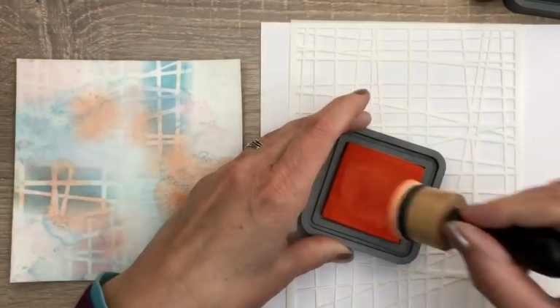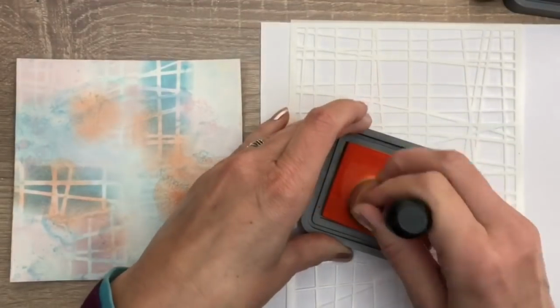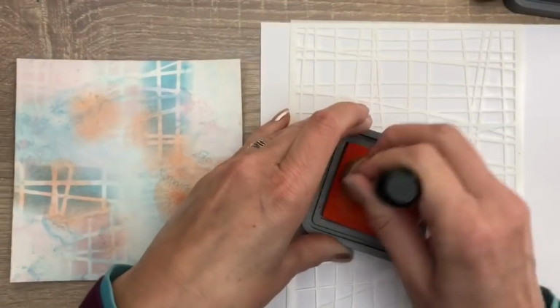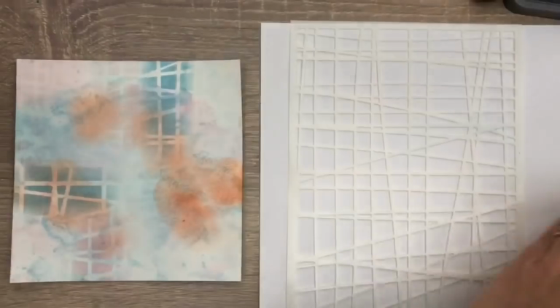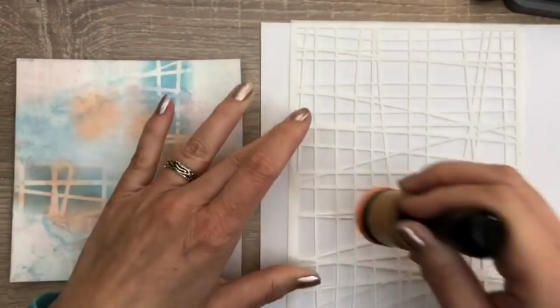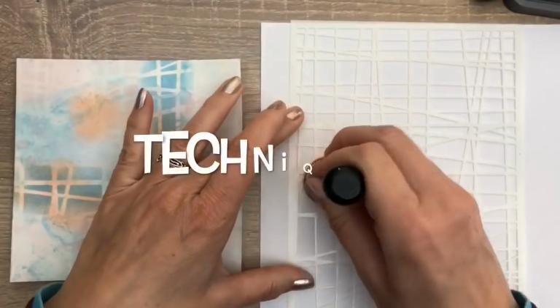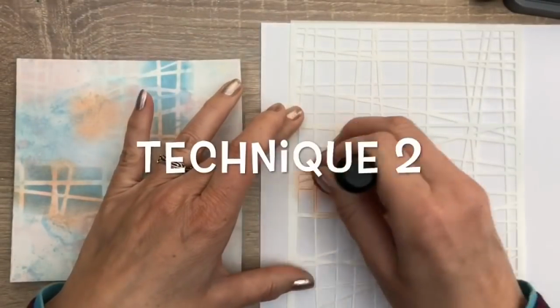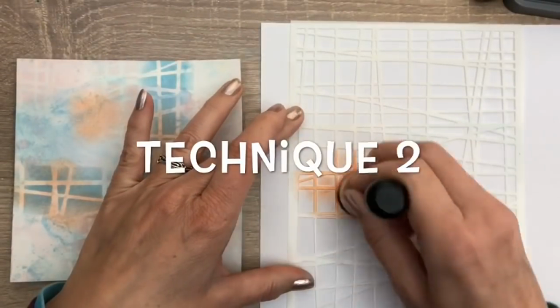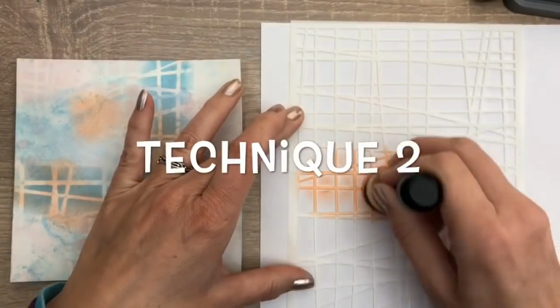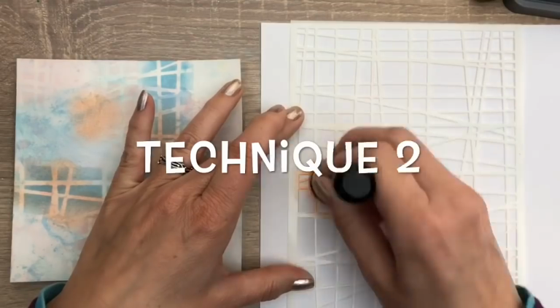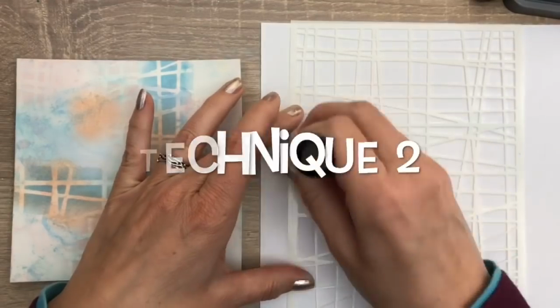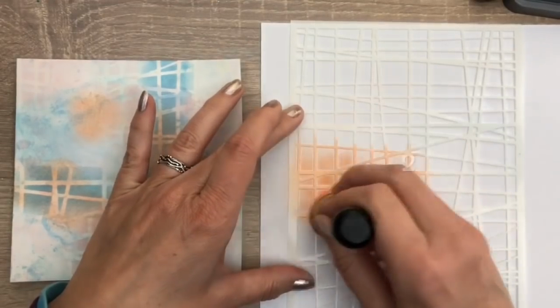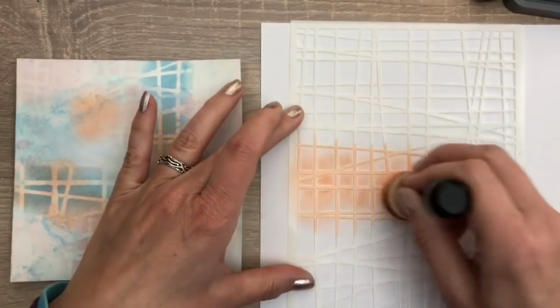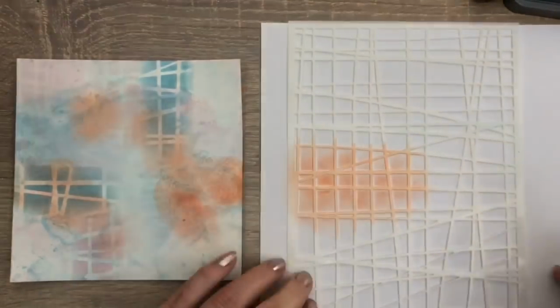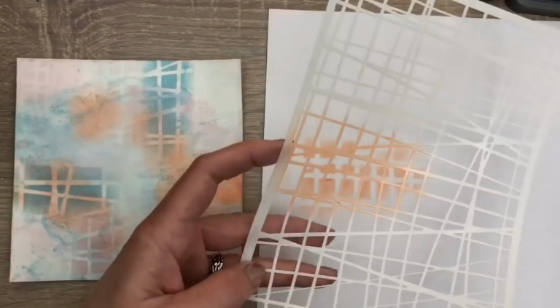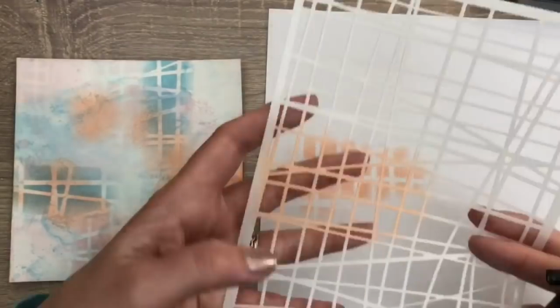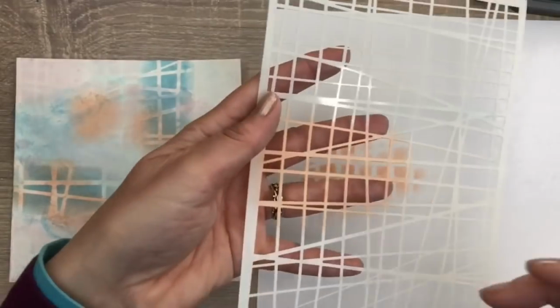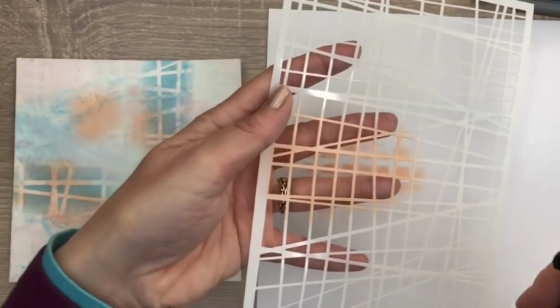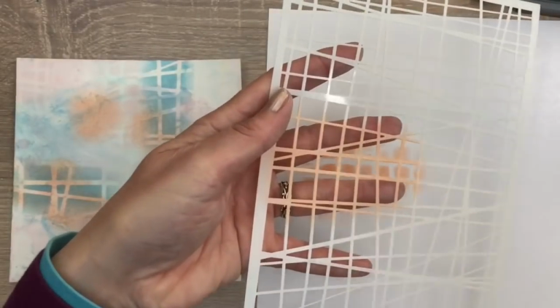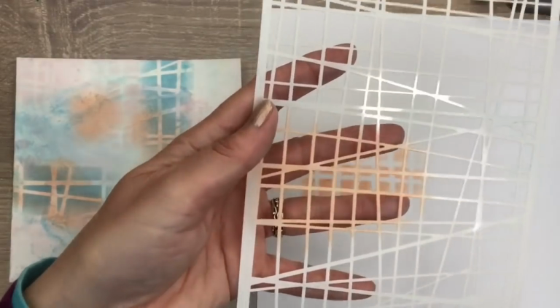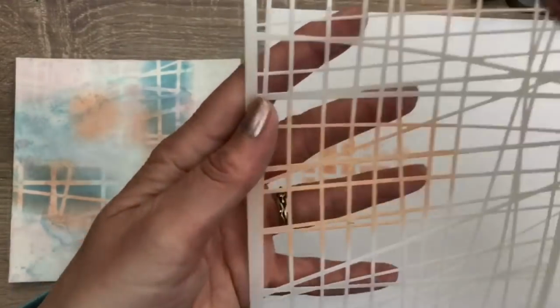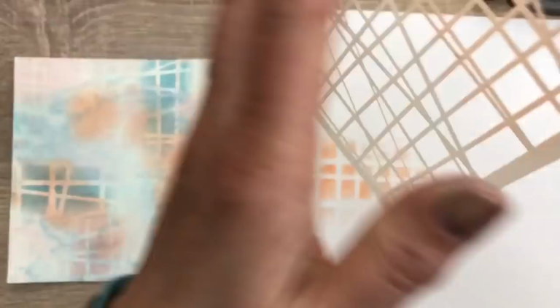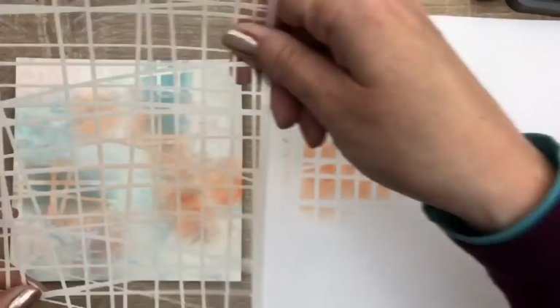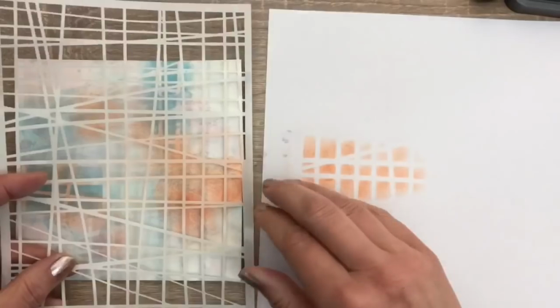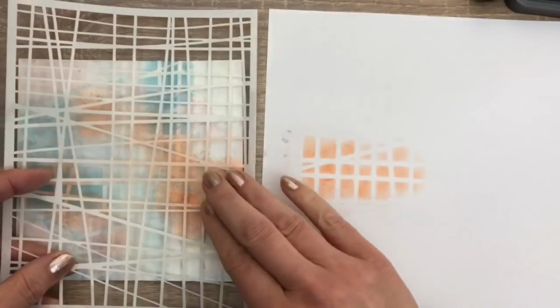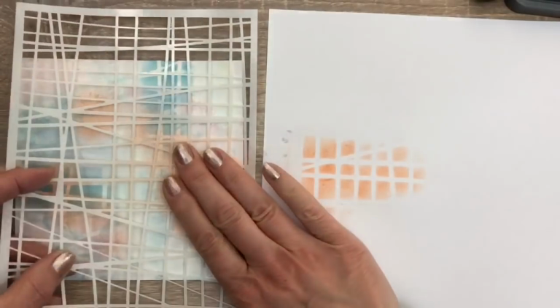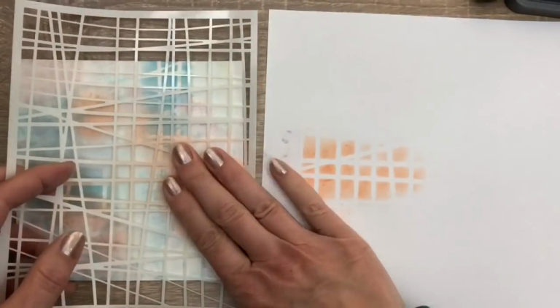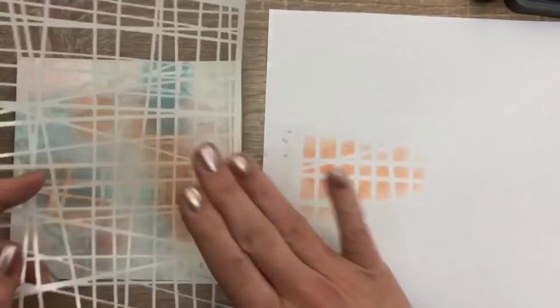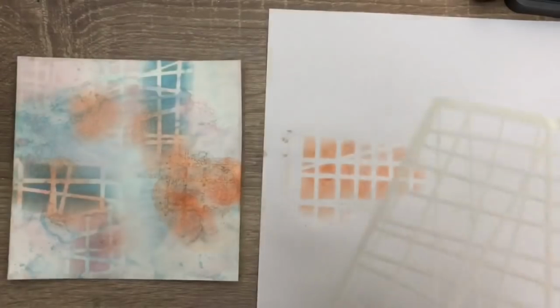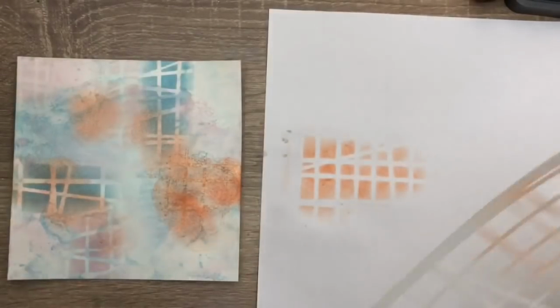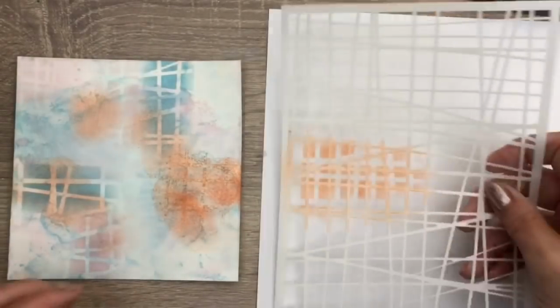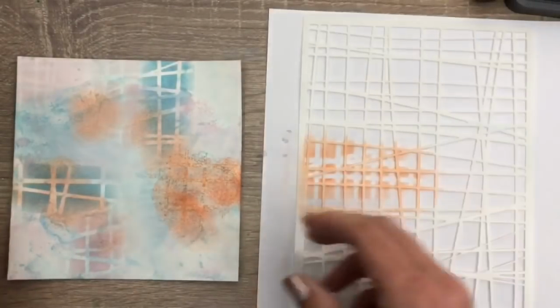For the next technique, I add the orange ink to the stencil and I lightly mist some water. And then I press it on the card, and get a print of the lines this way.